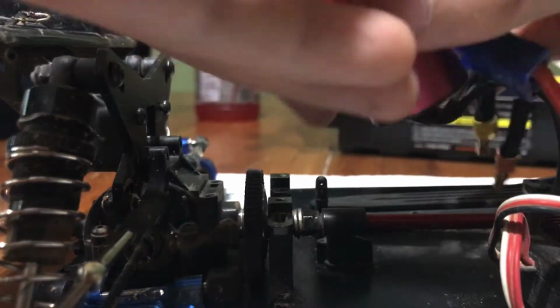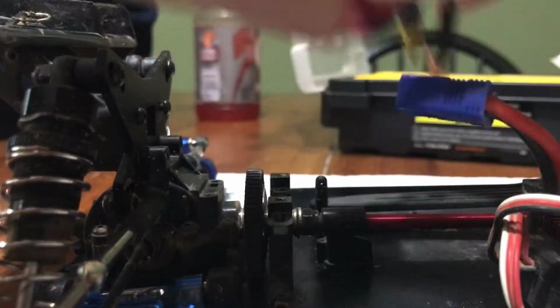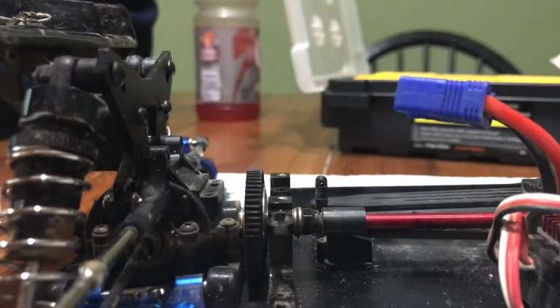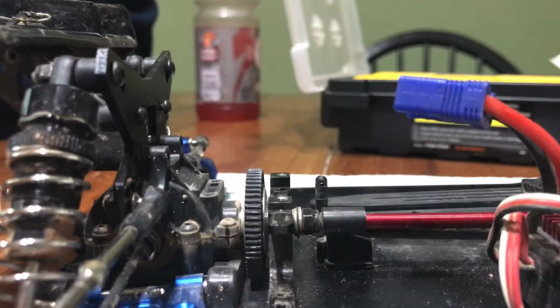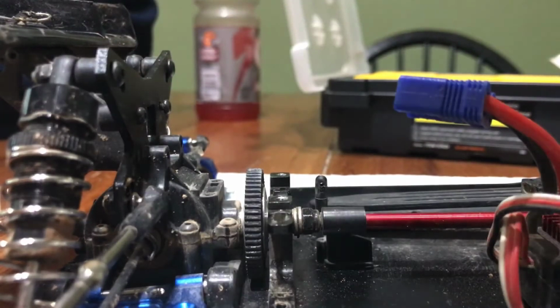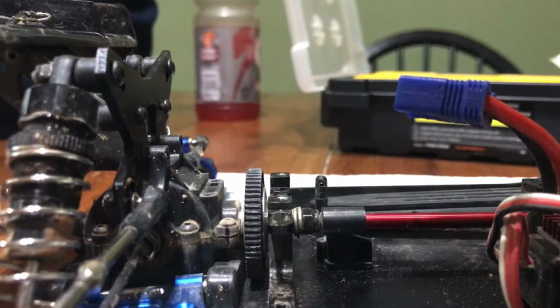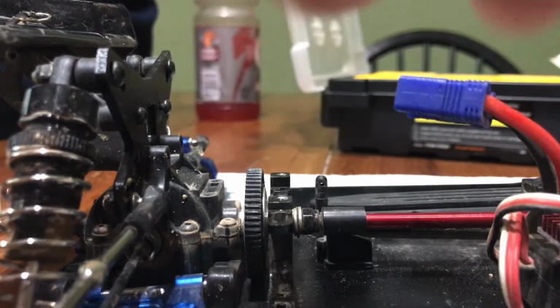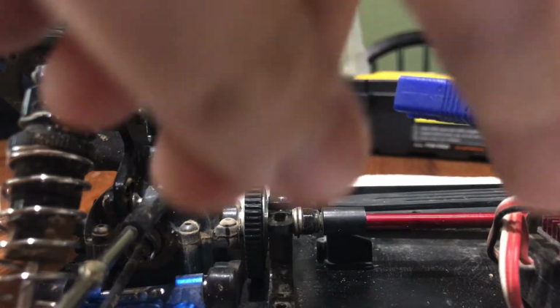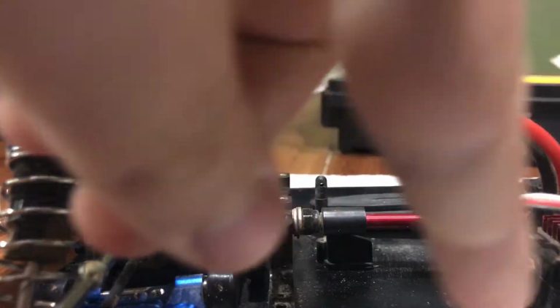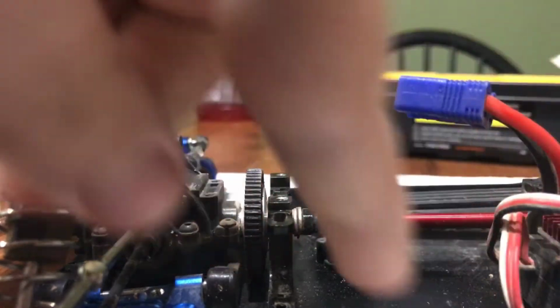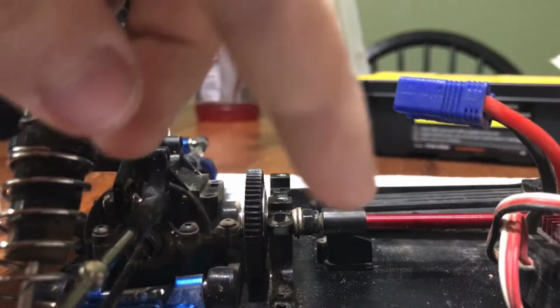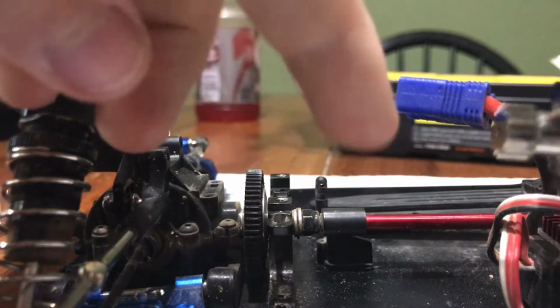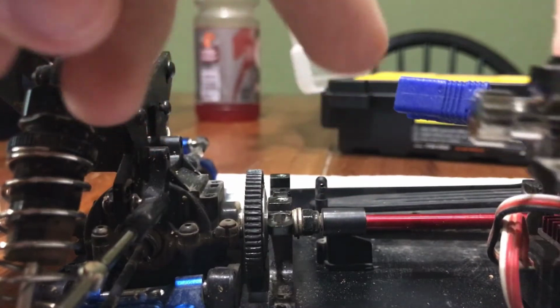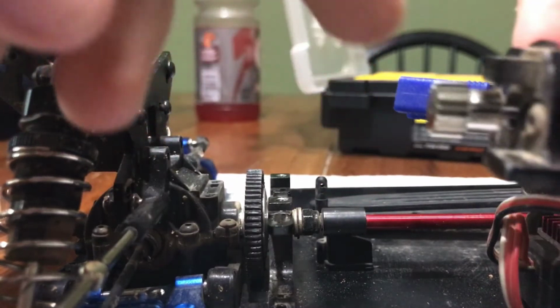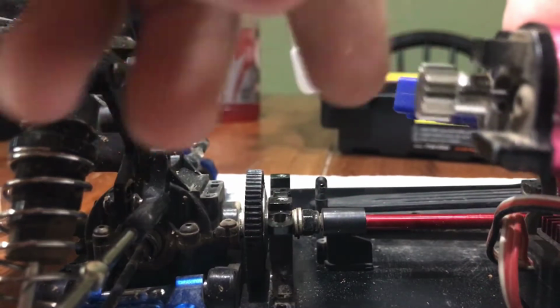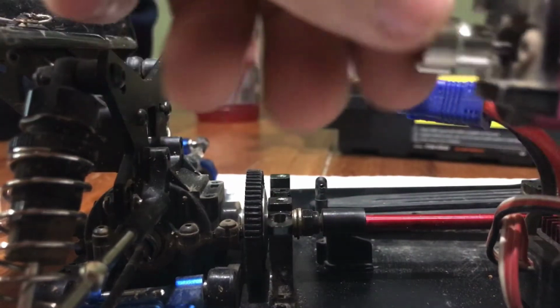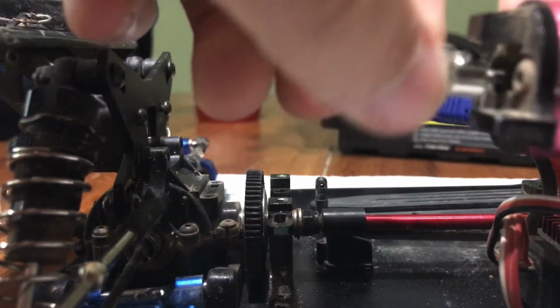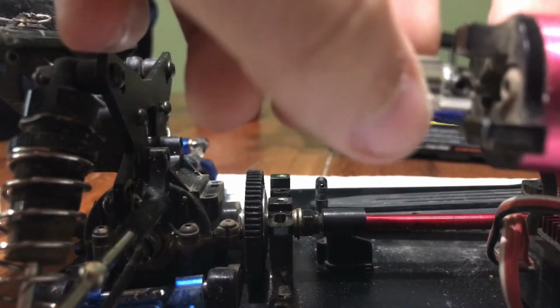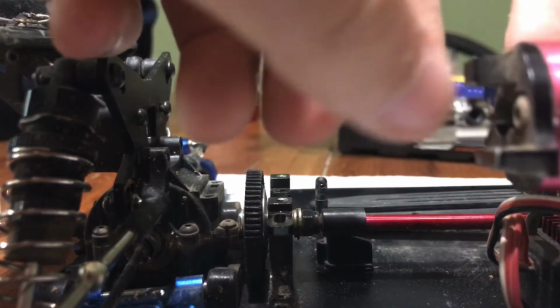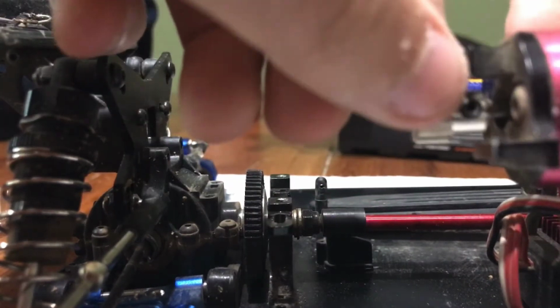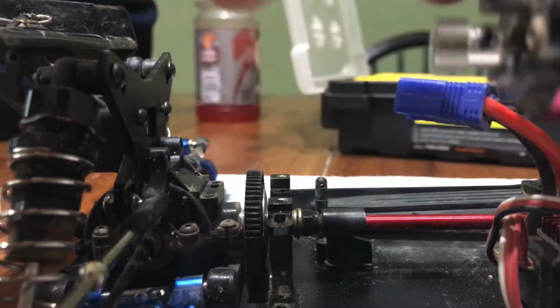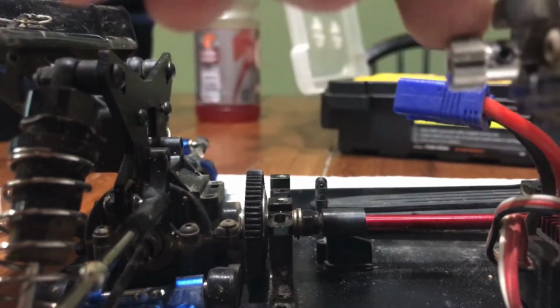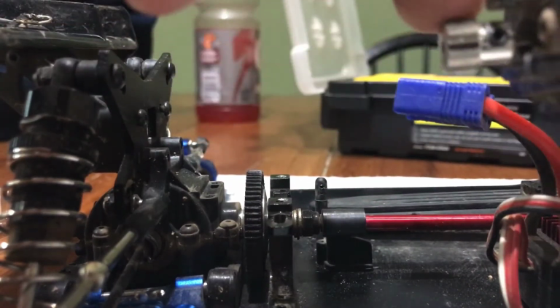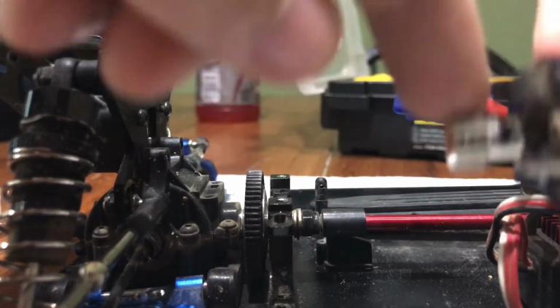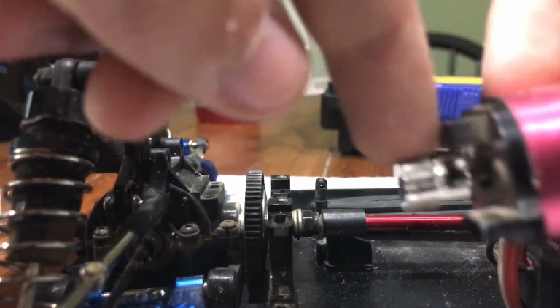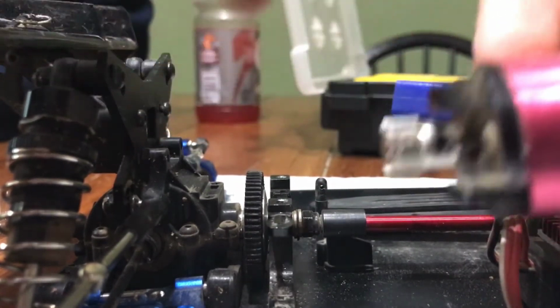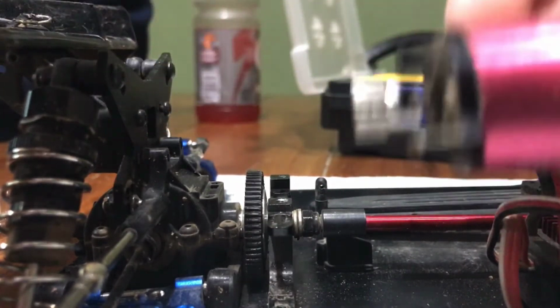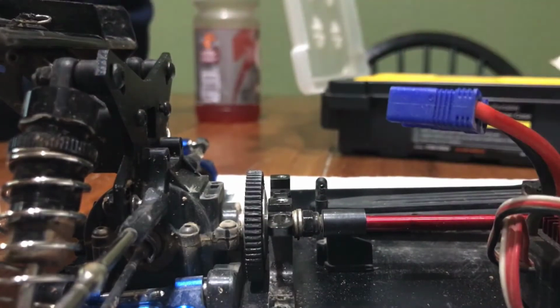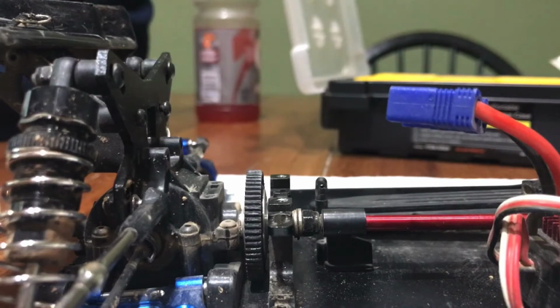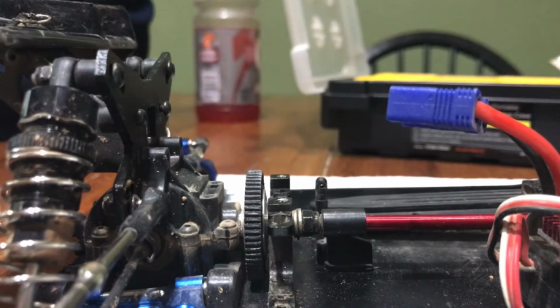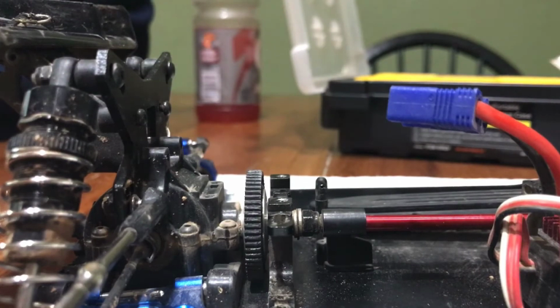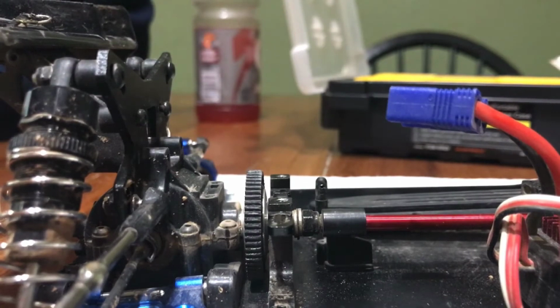Now we're going to have to put lock tight on the set screw. Let it sit for a little bit, put it back in, and see how it runs.